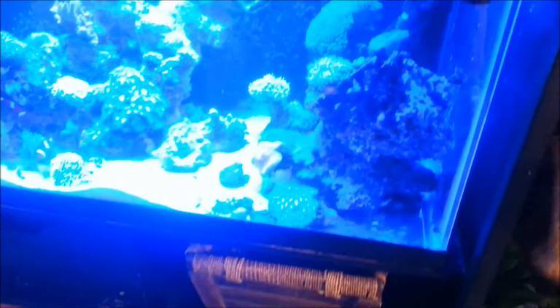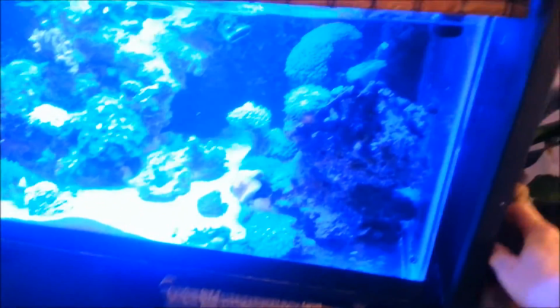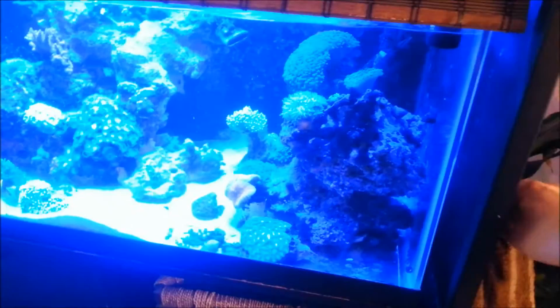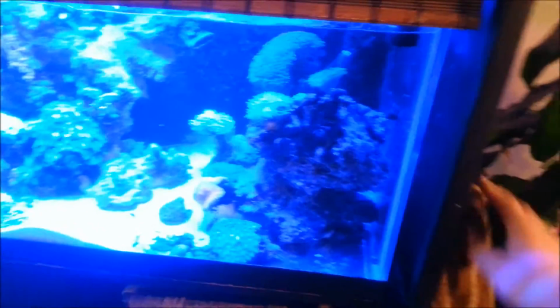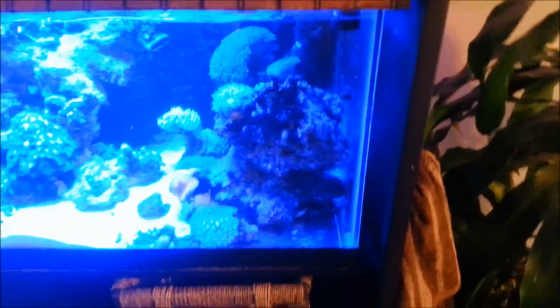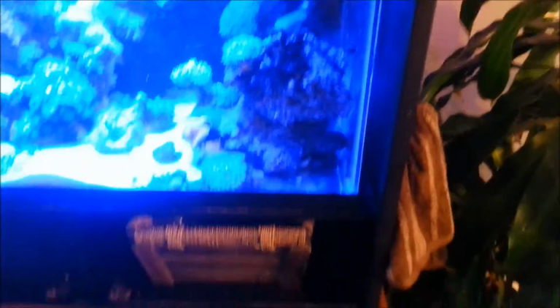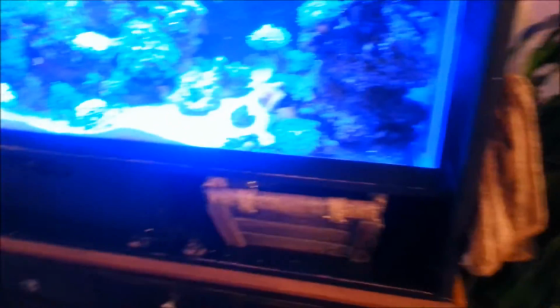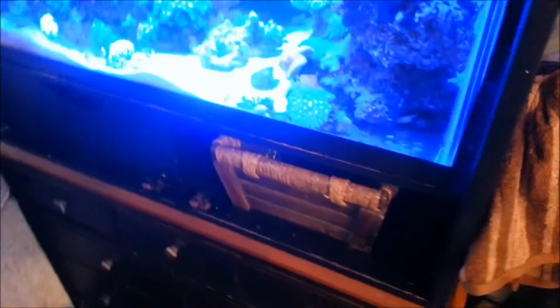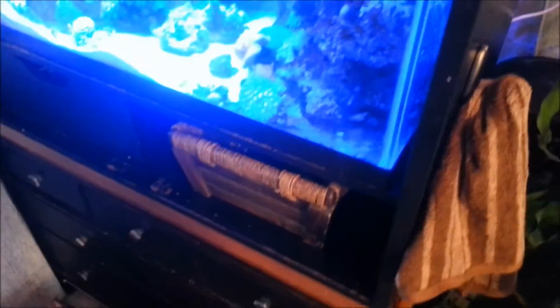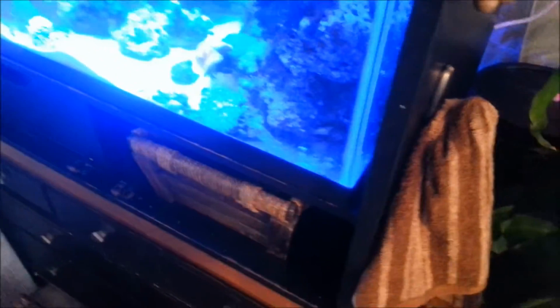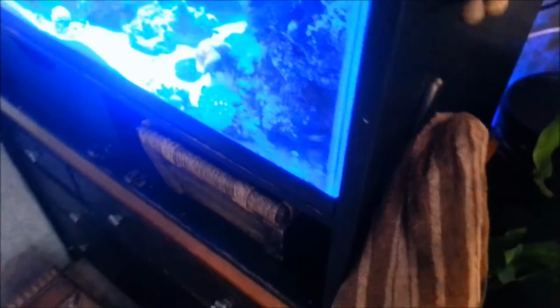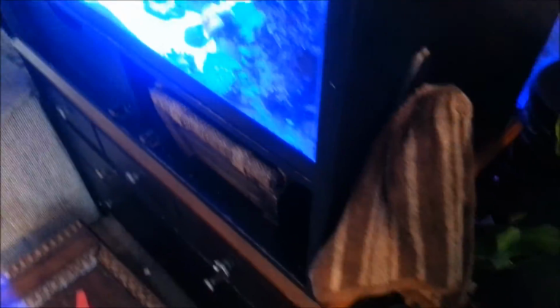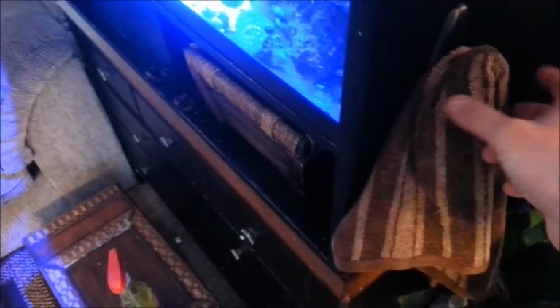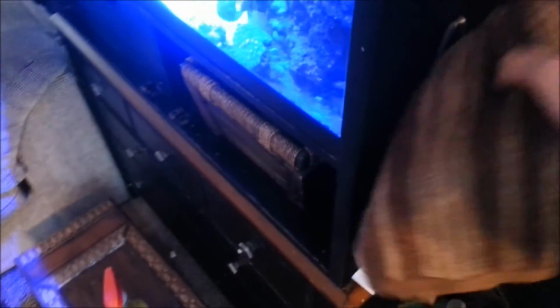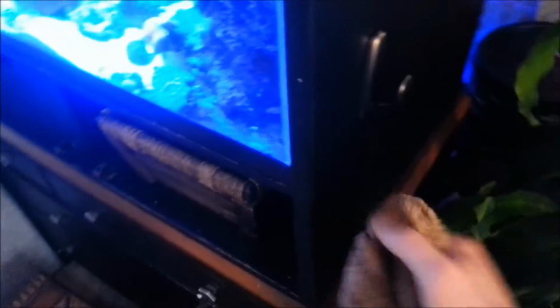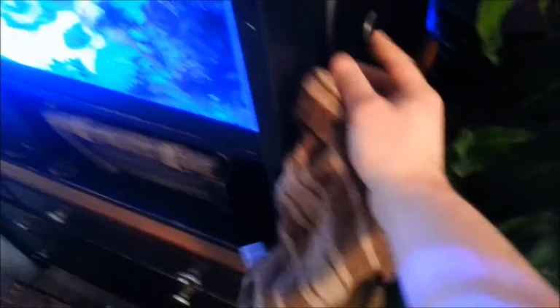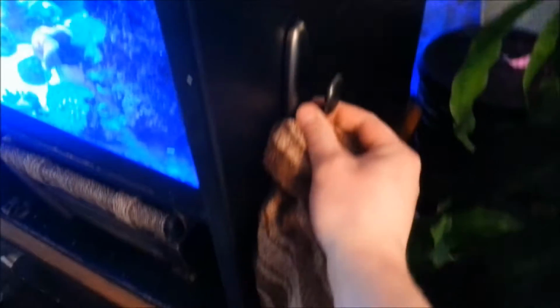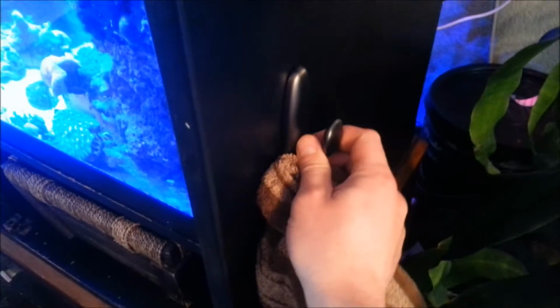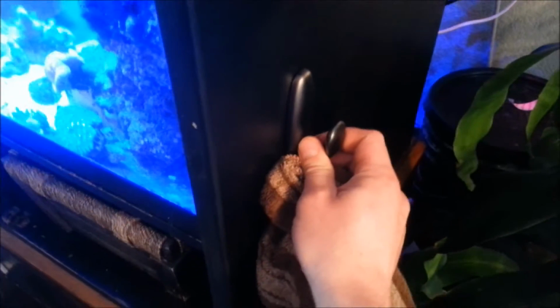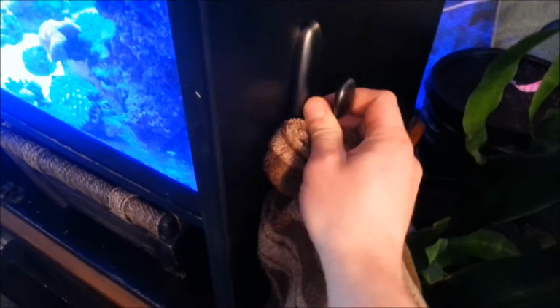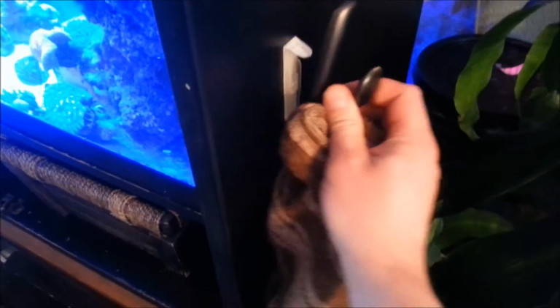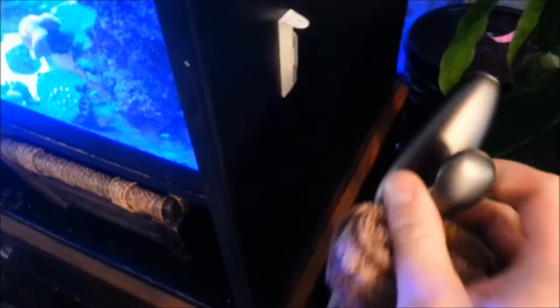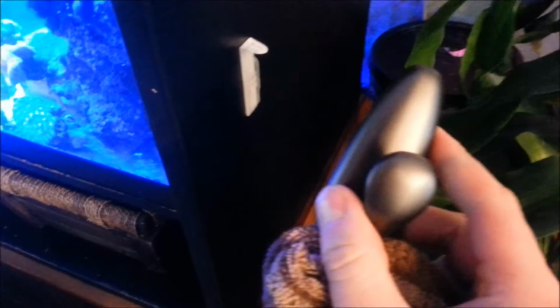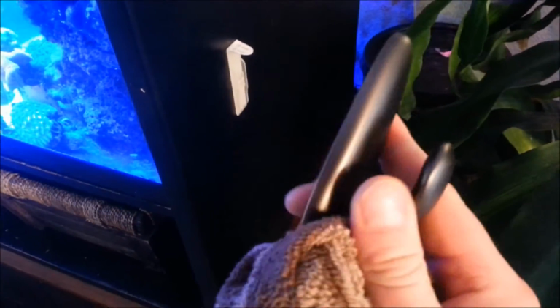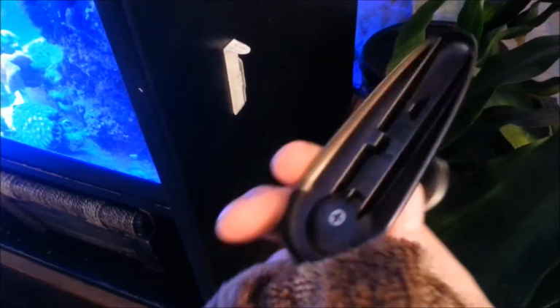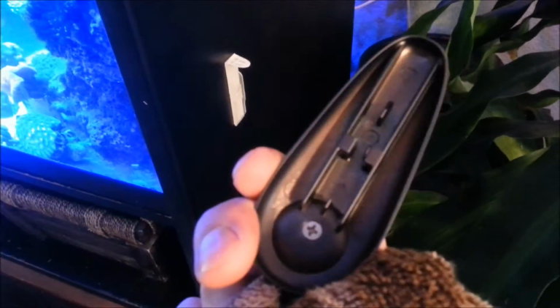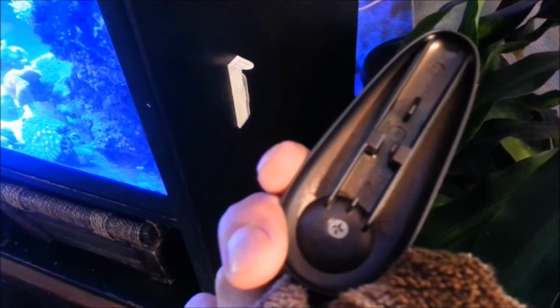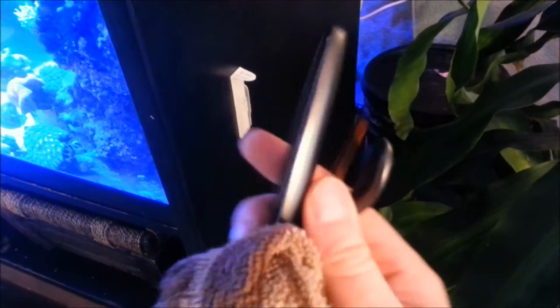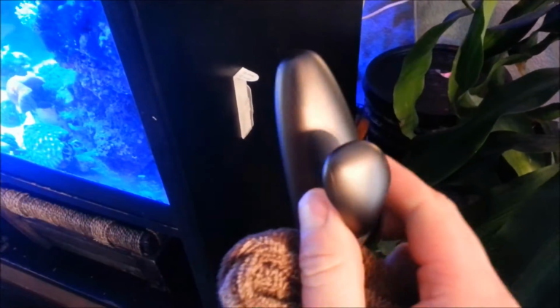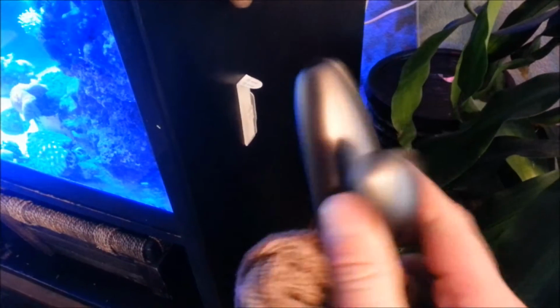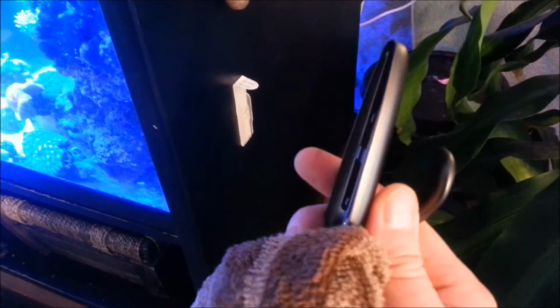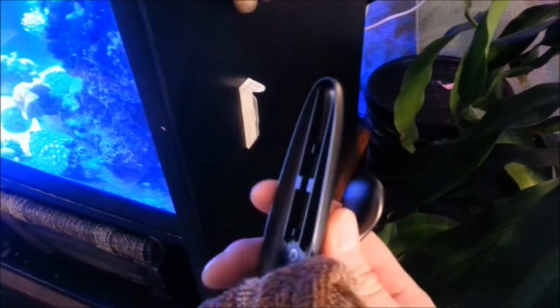When I'm done, I can hang it up right there, and it'll be dry for my next use. Now look at this, guys — this is actually solid metal. So these are really cool hooks.